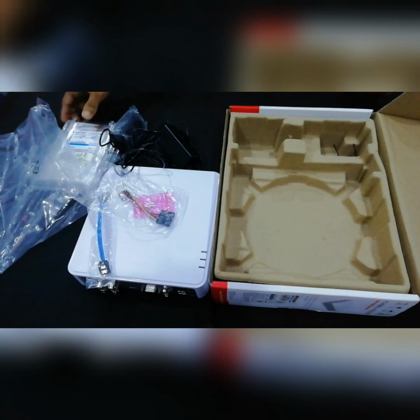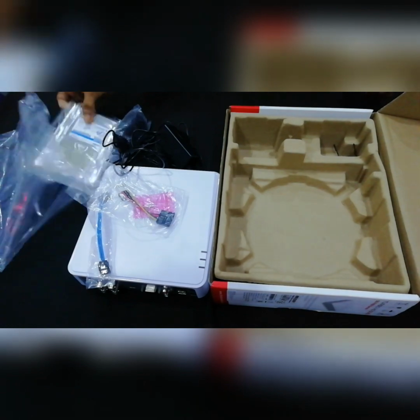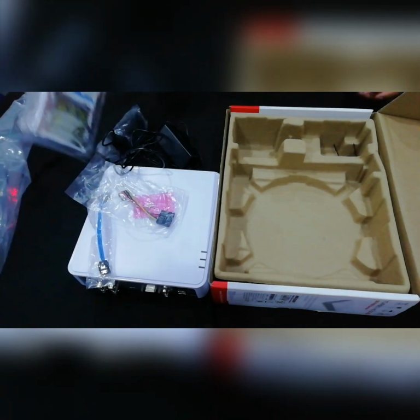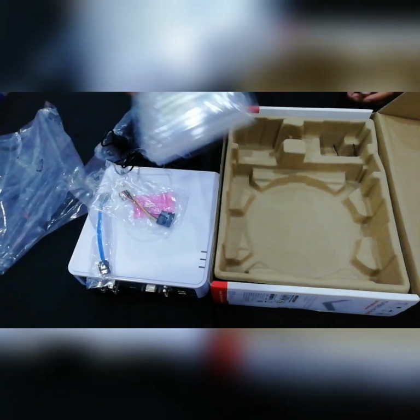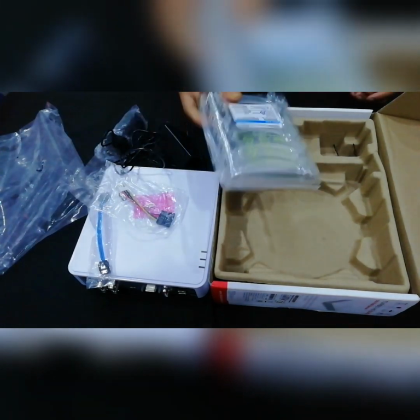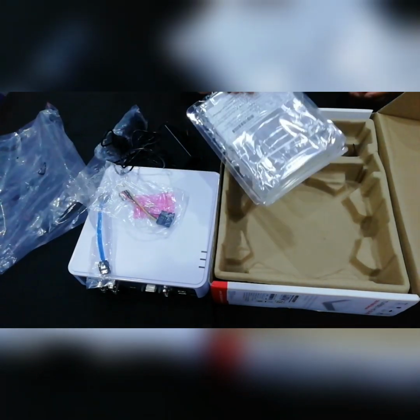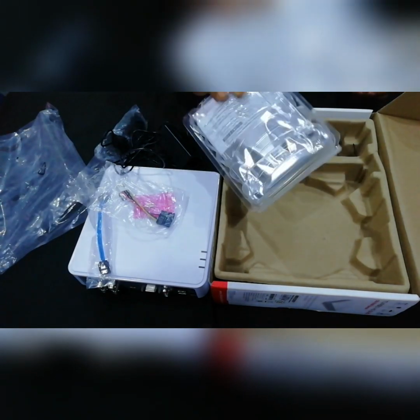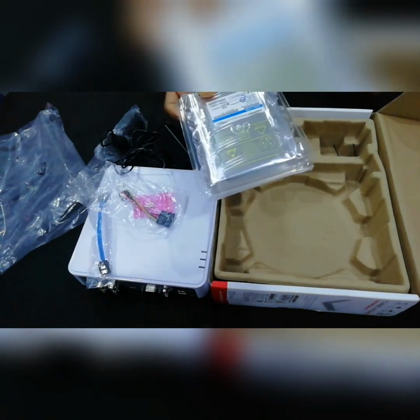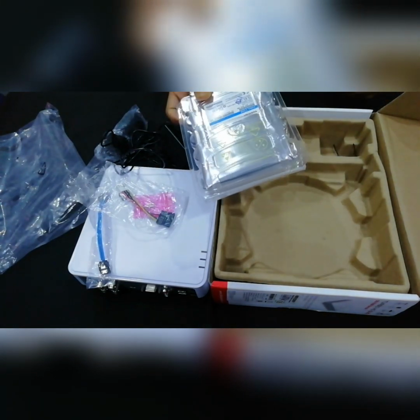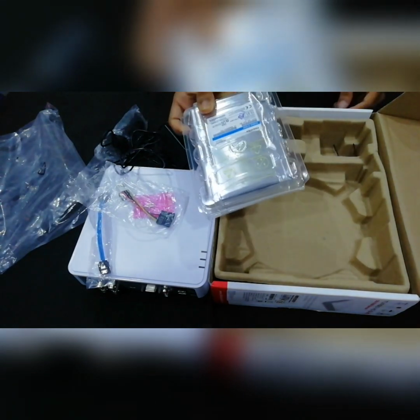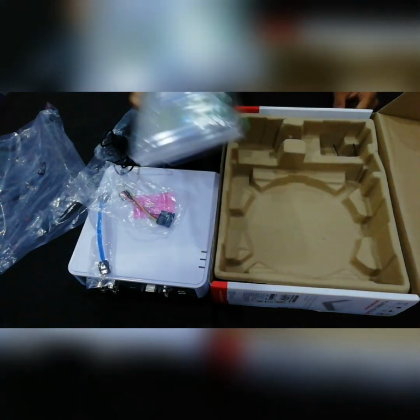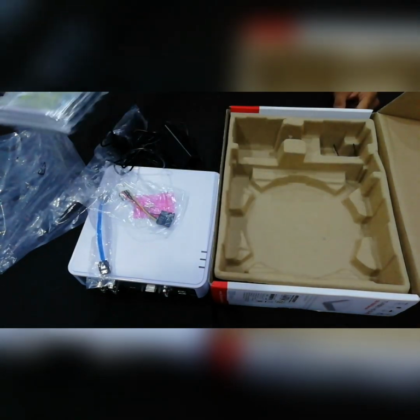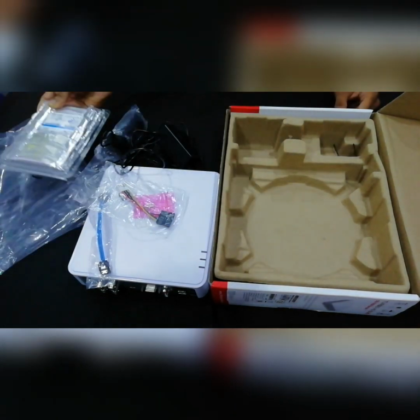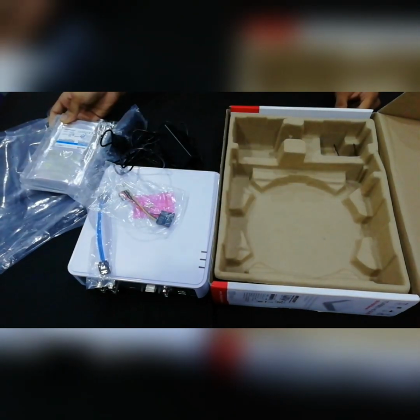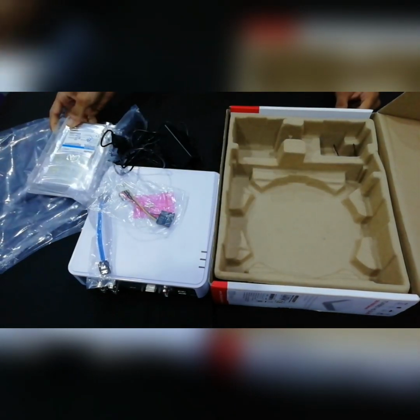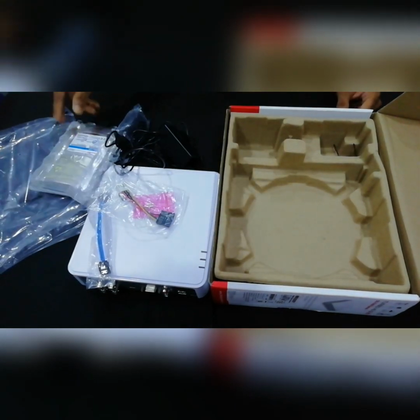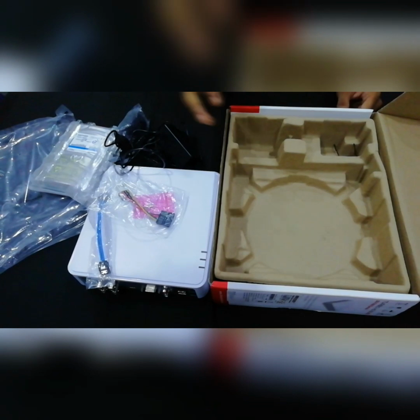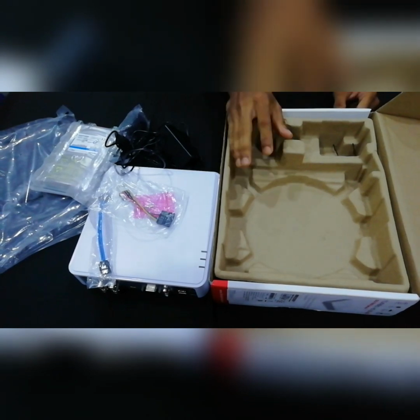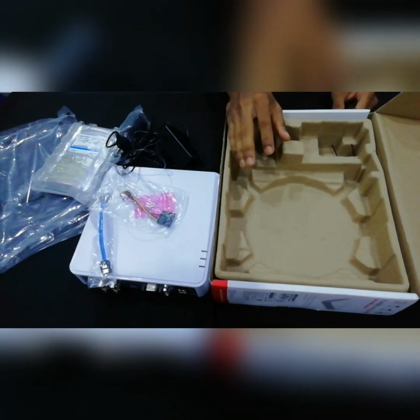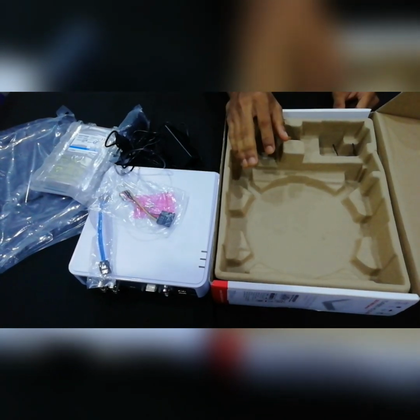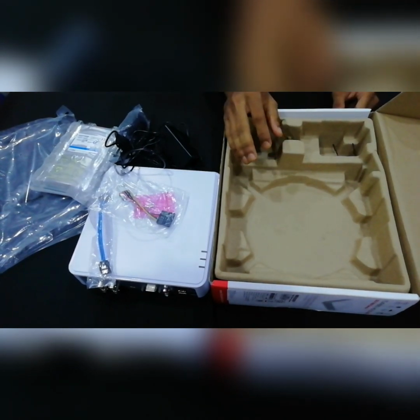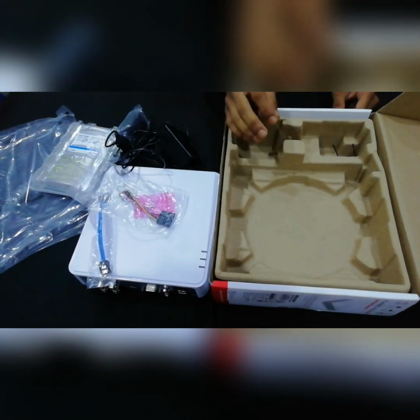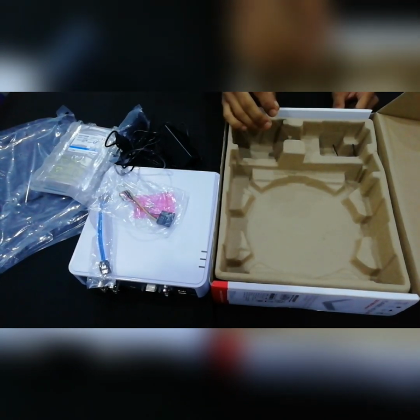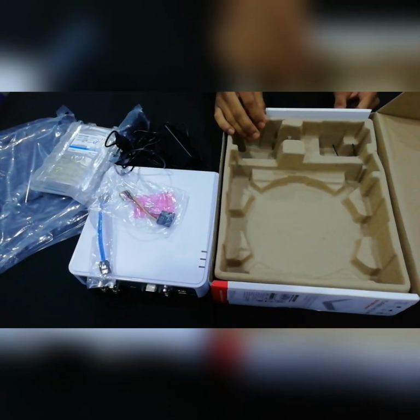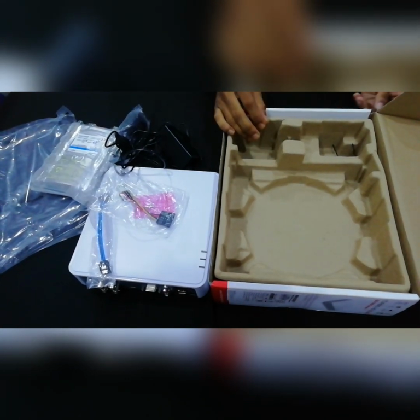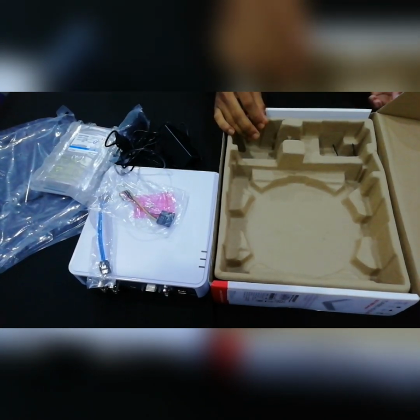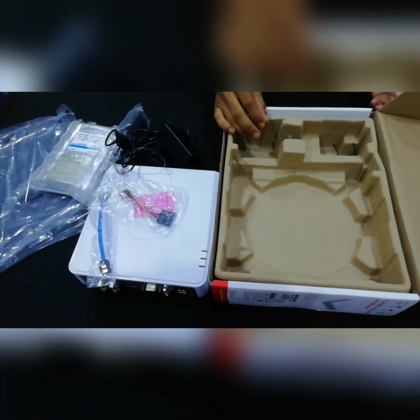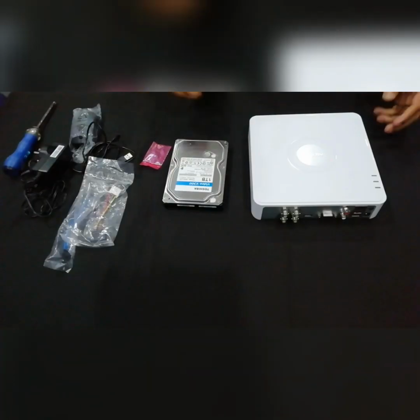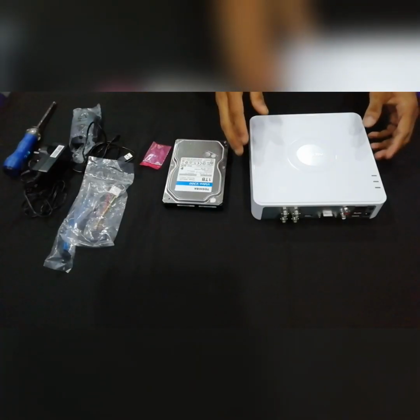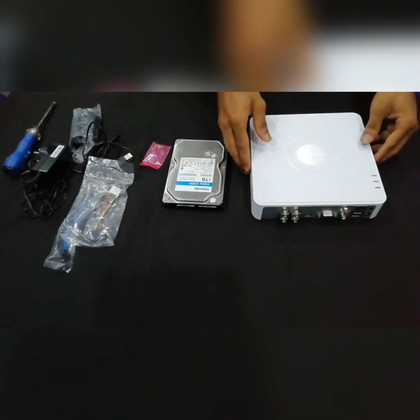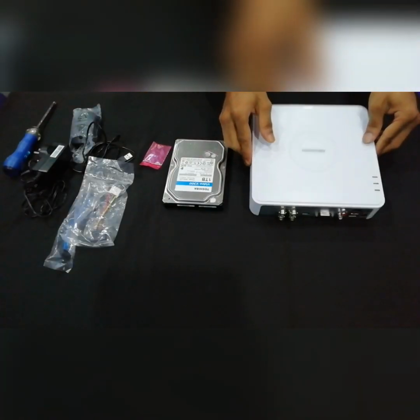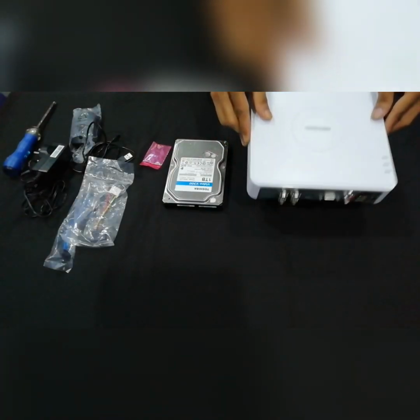This is the 1TB hard disk. This is the 7104HQHKVN model. Now we are going to set this up for the DVR.